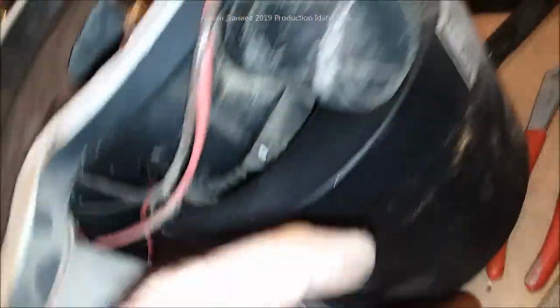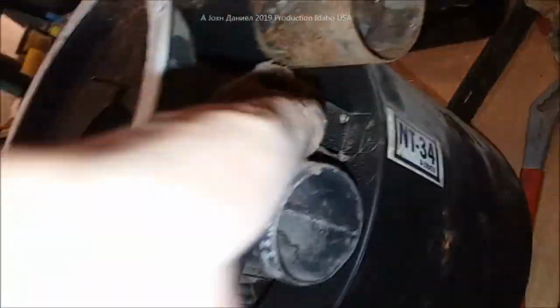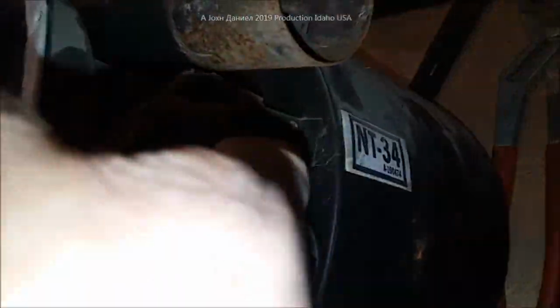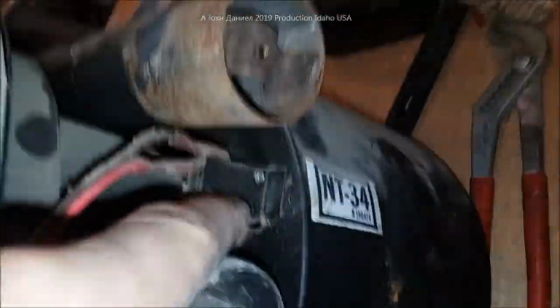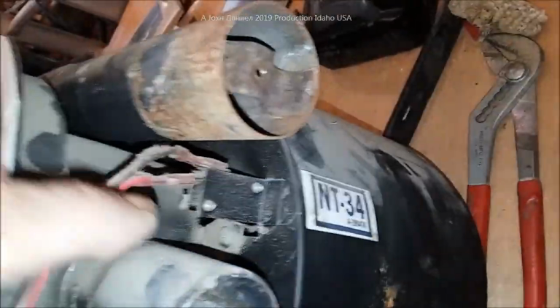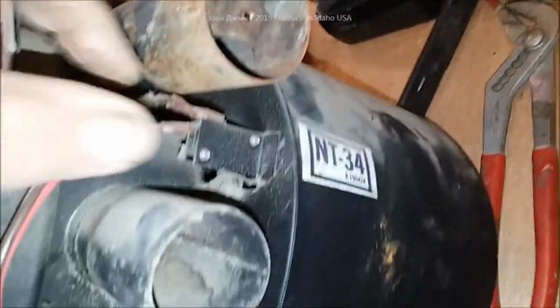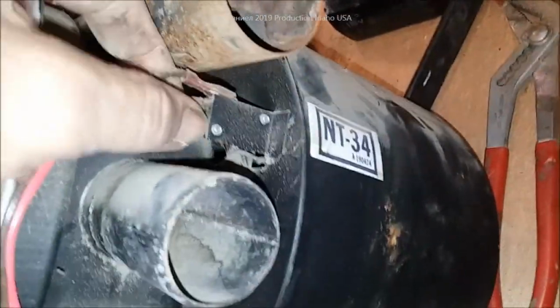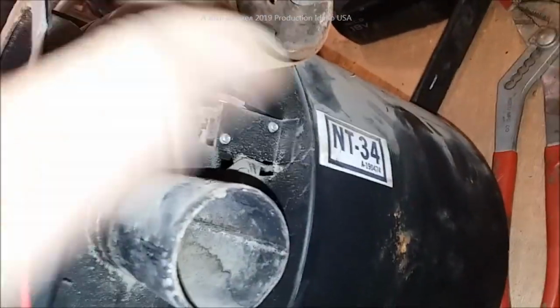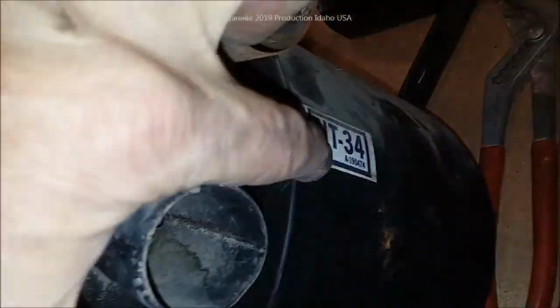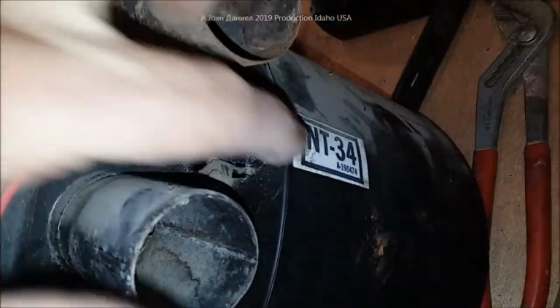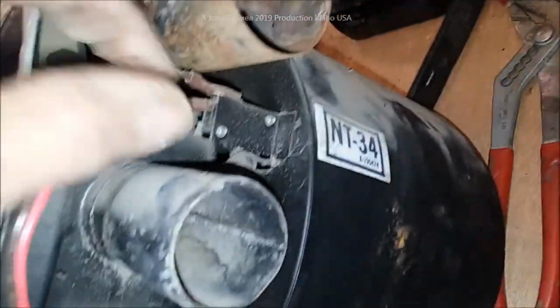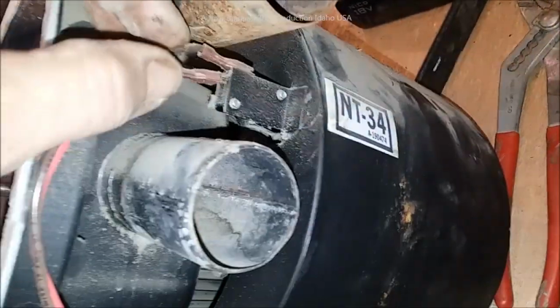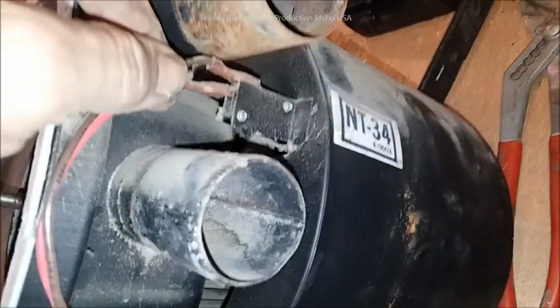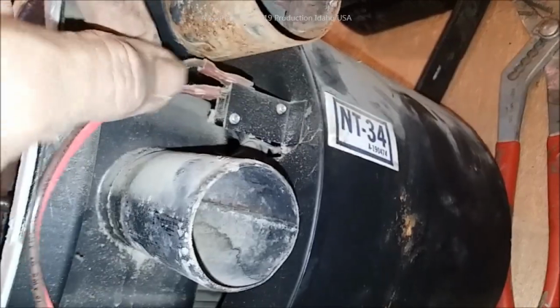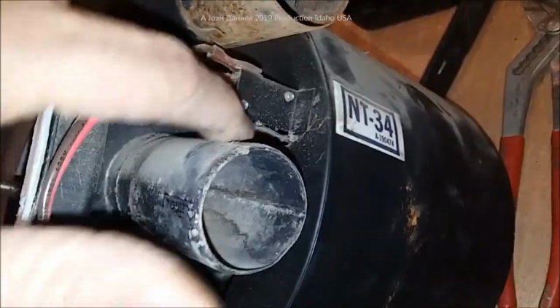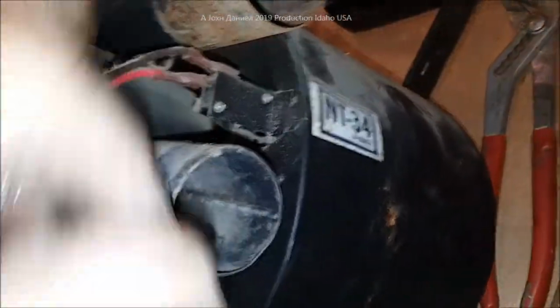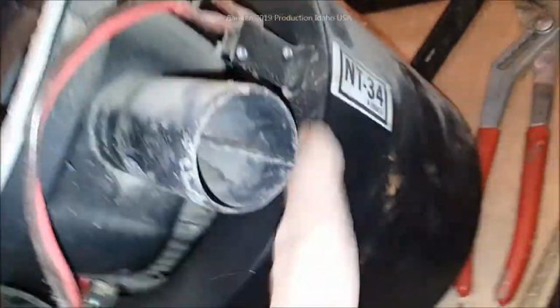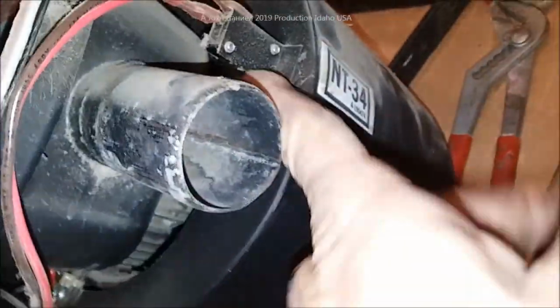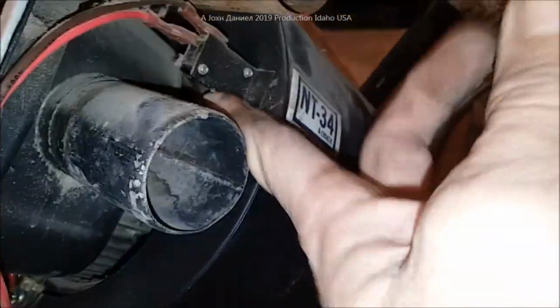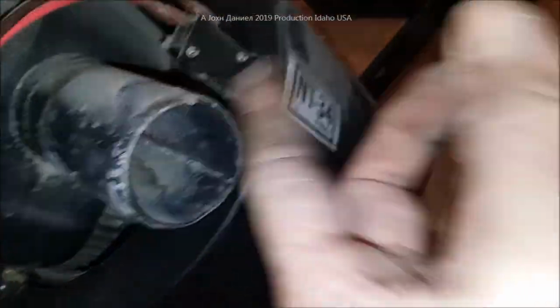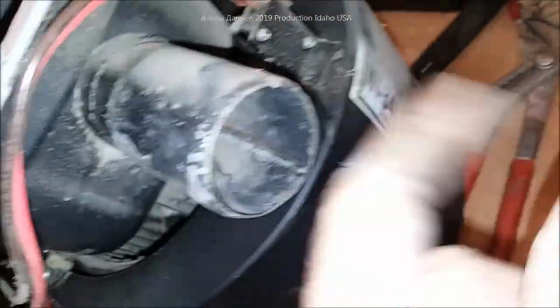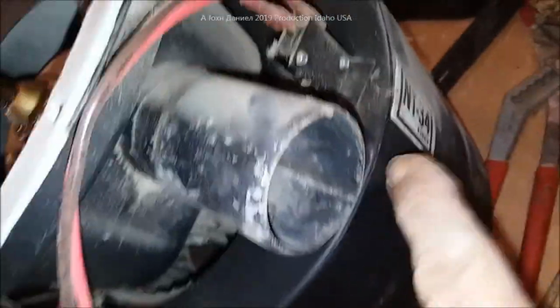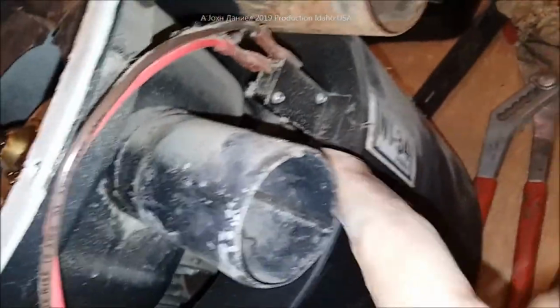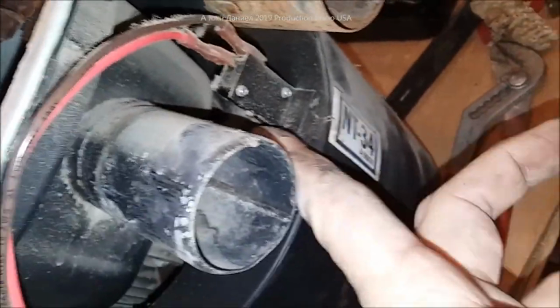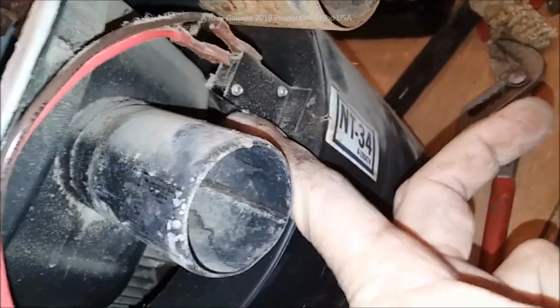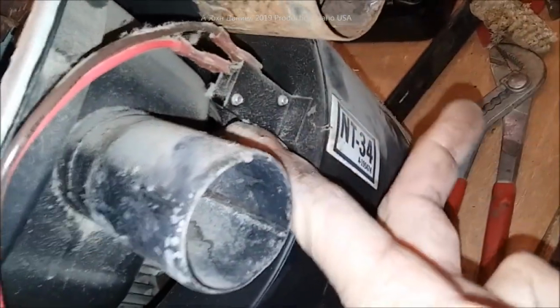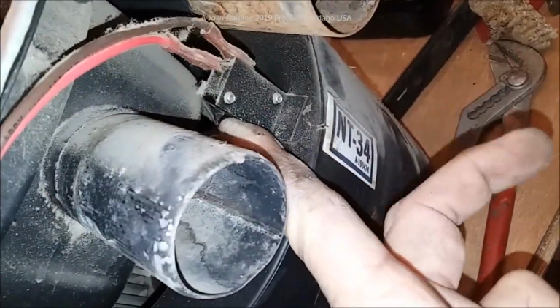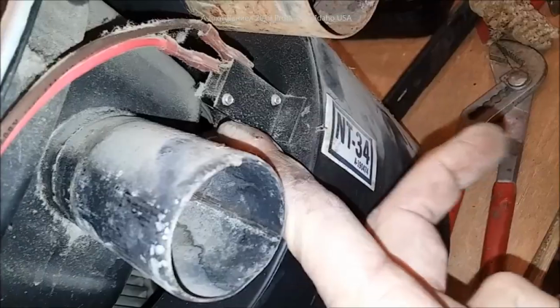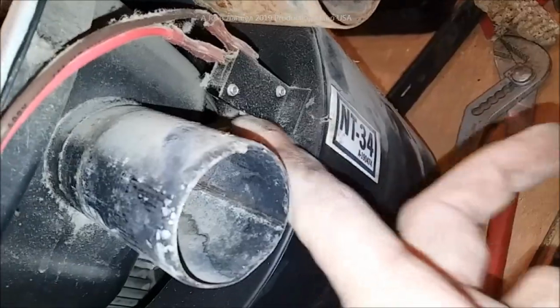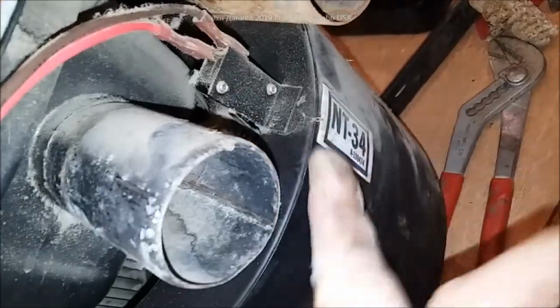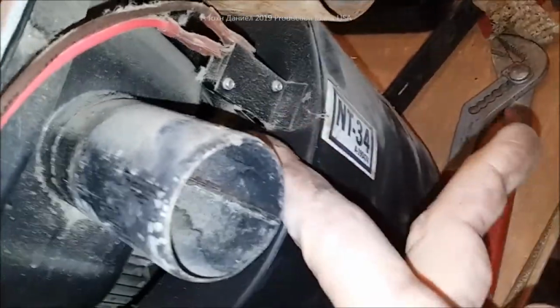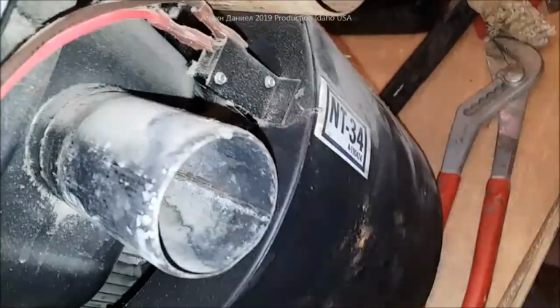You have a switch back here — this is an NT34 — and it's called a leaf switch. One of the things that will go wrong on a lot of these leaf switches is they'll just get dirty. You blow them out with air and that helps a lot.